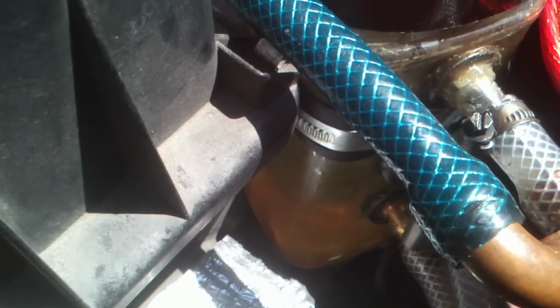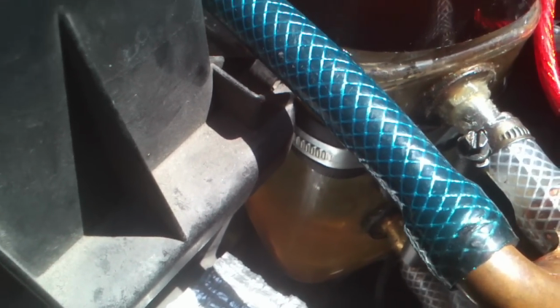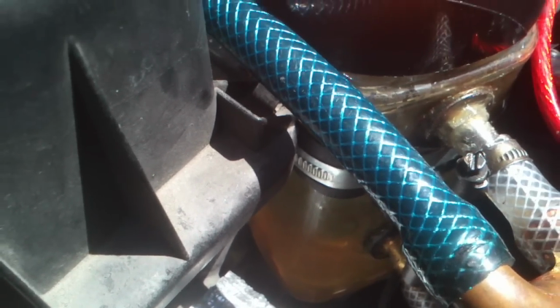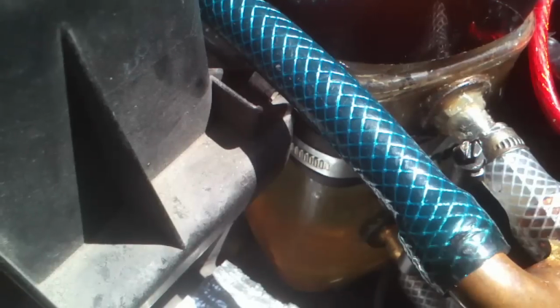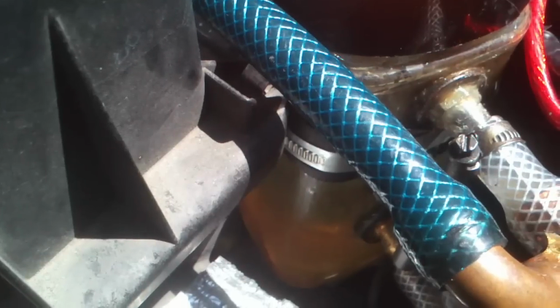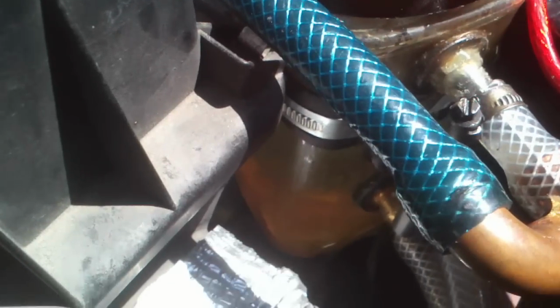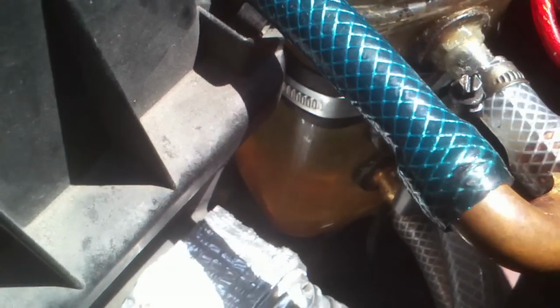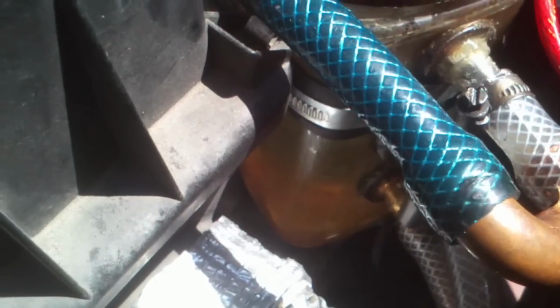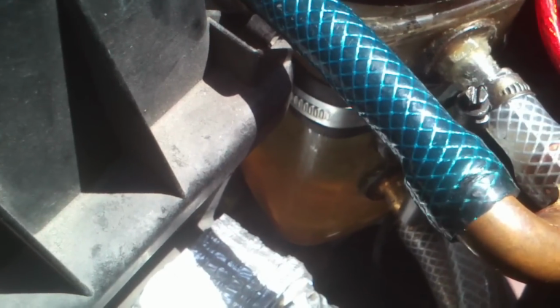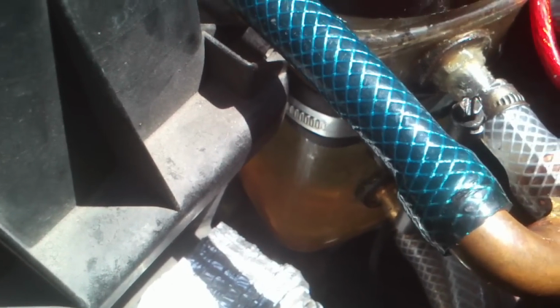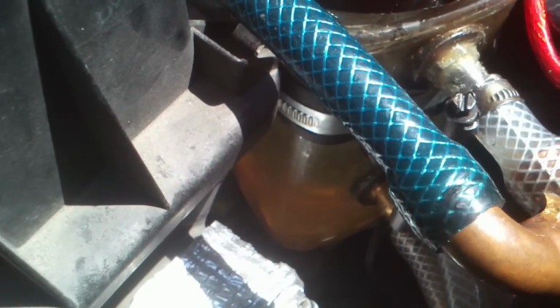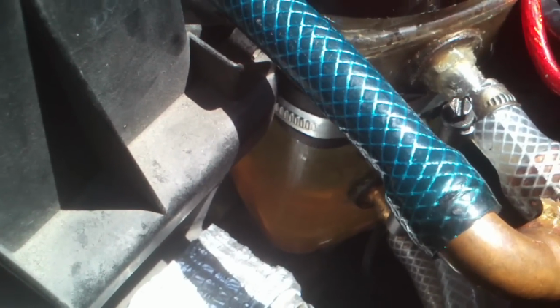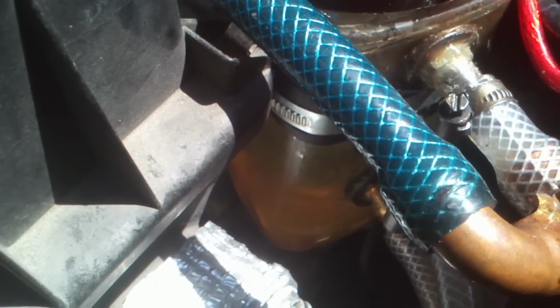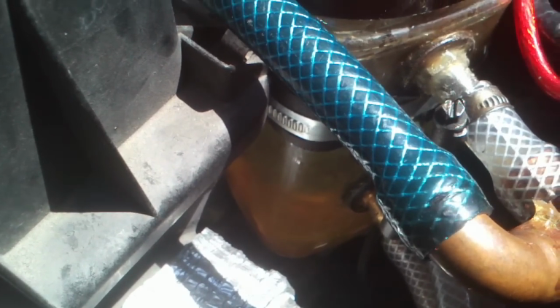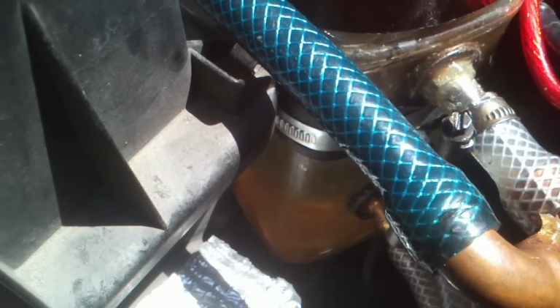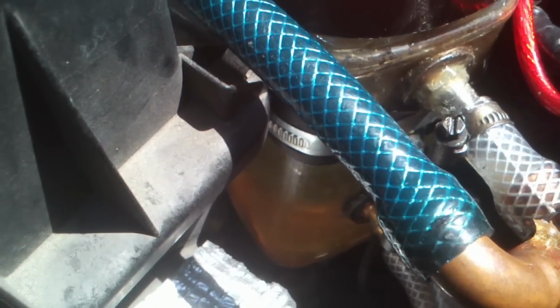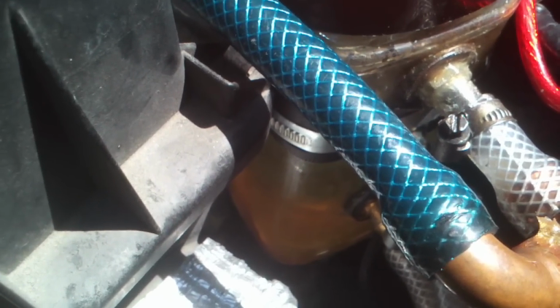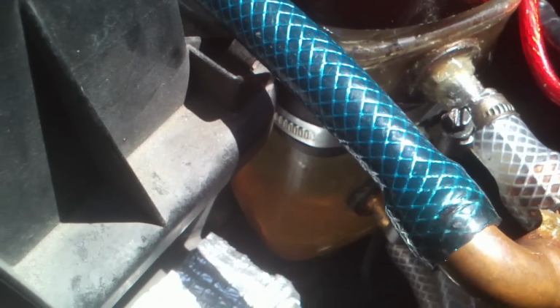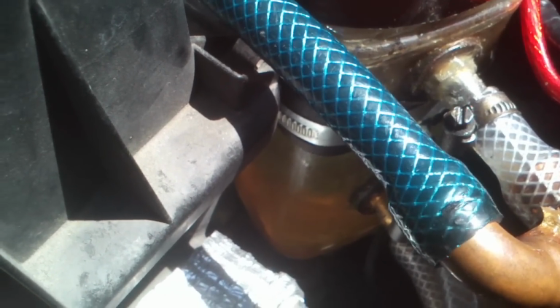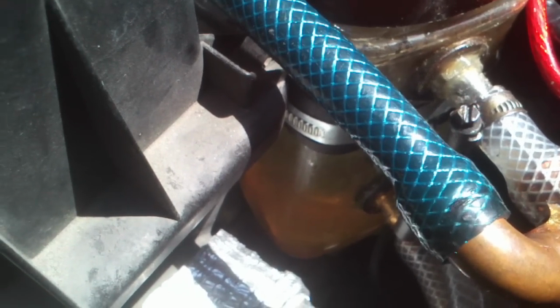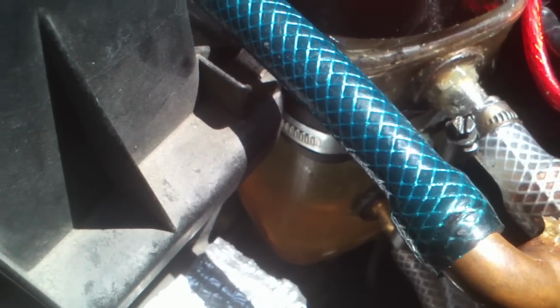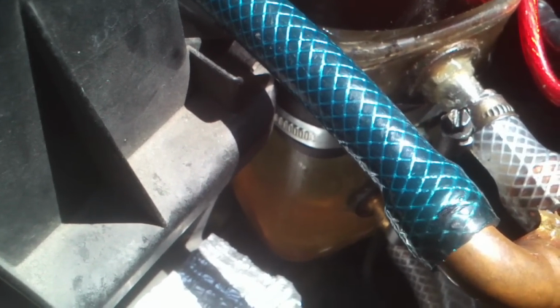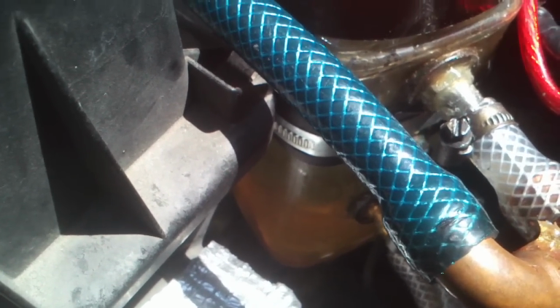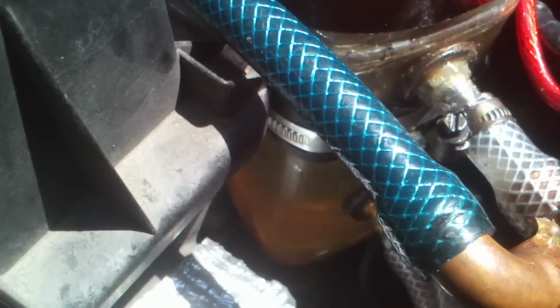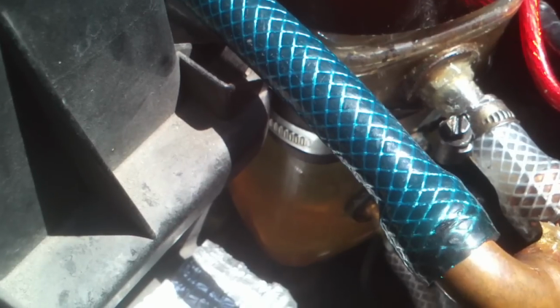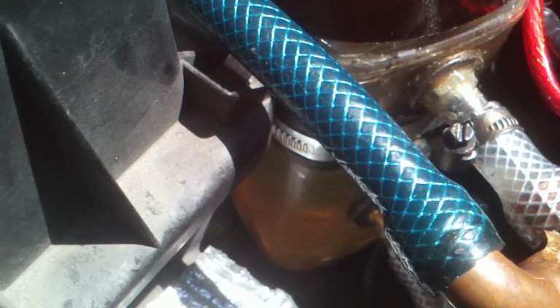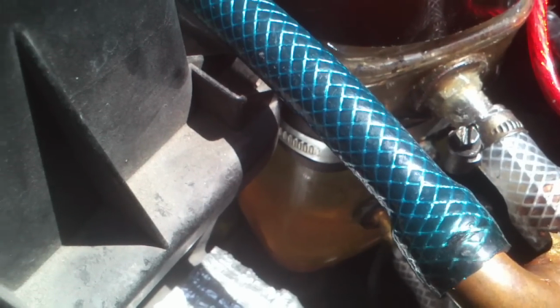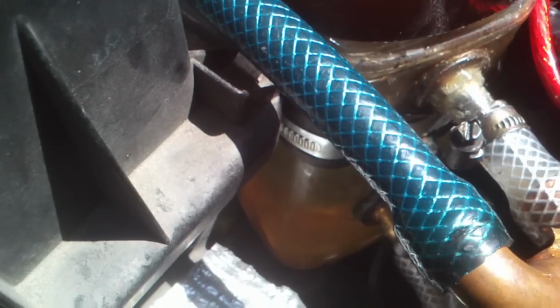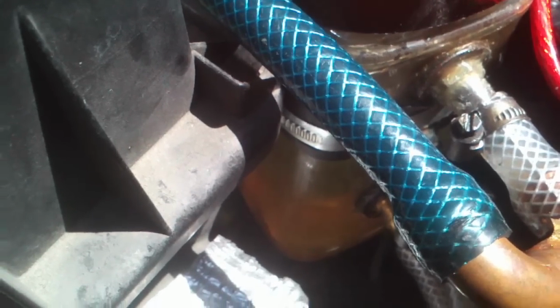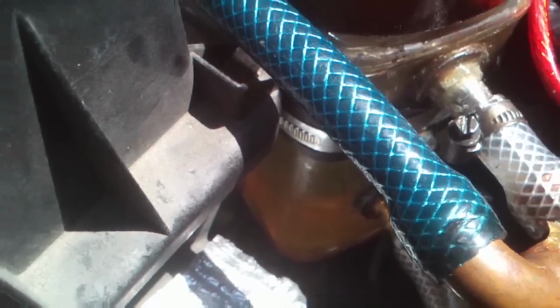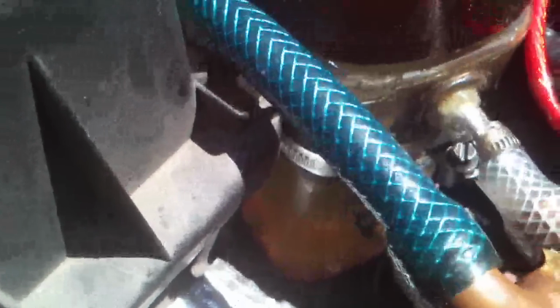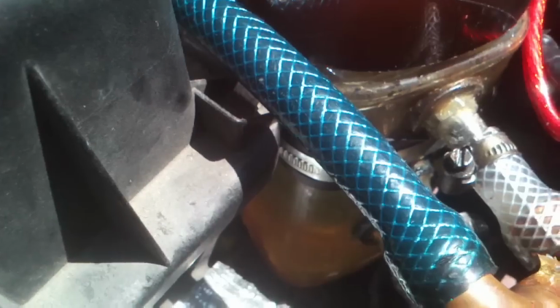Leave a bit of space down the bottom of the jar for all that crud to fall down — it will not get mixed back with the water into your dry cell. Thanks for watching.